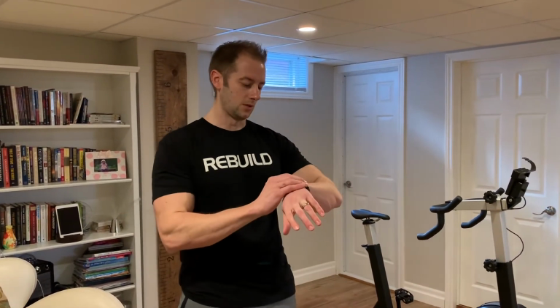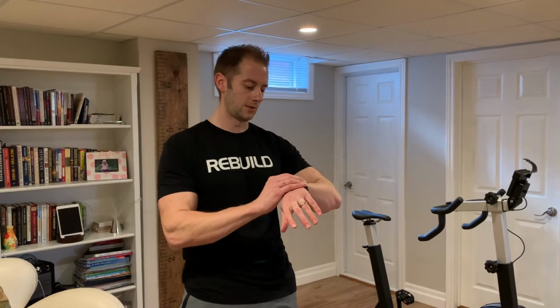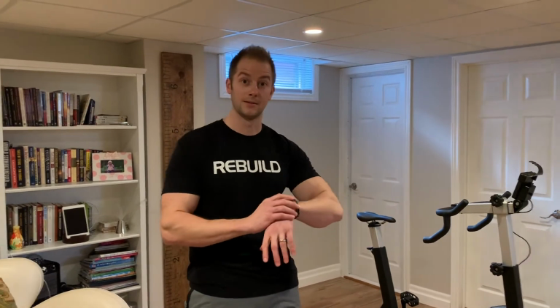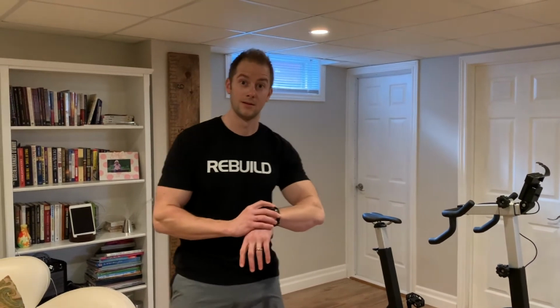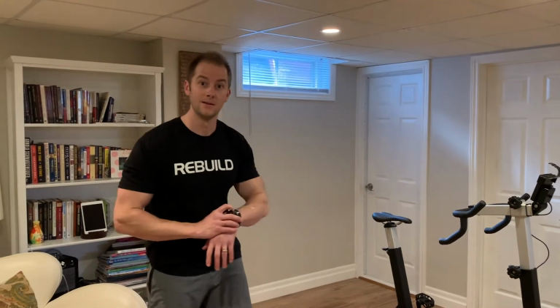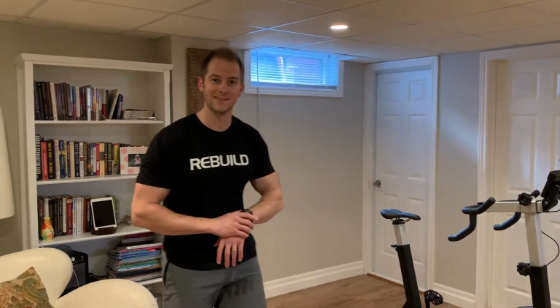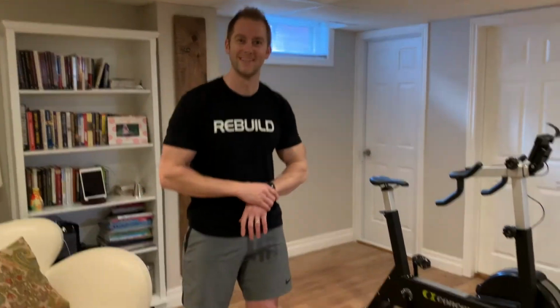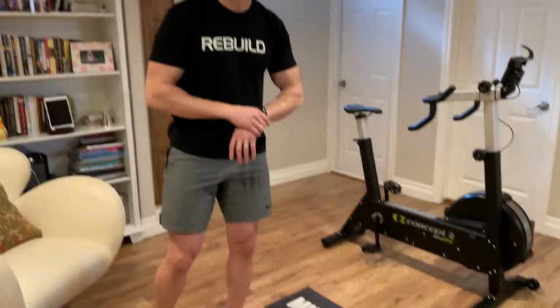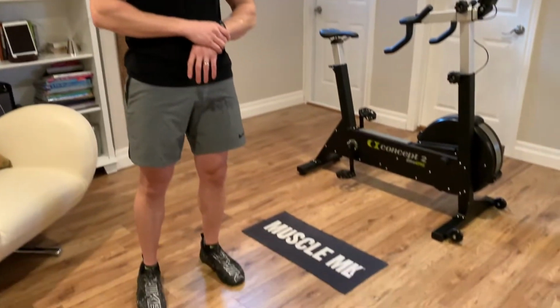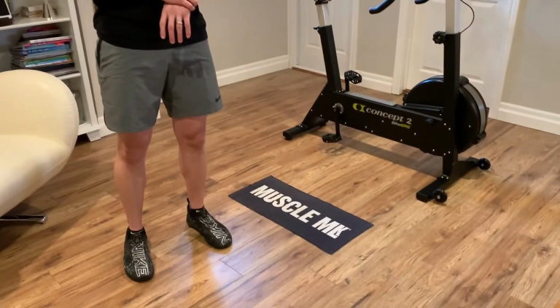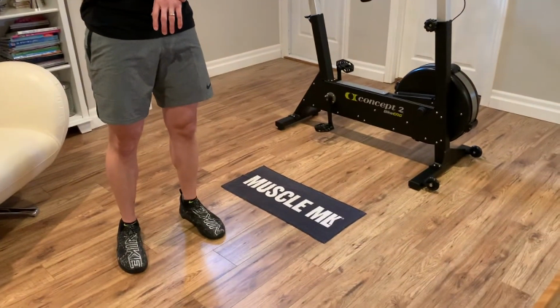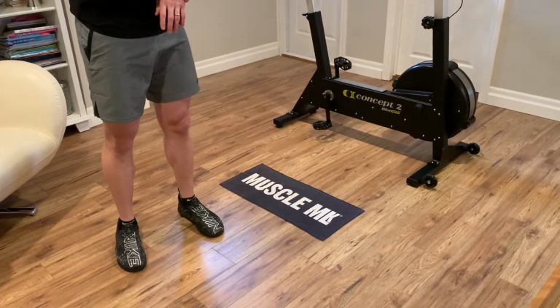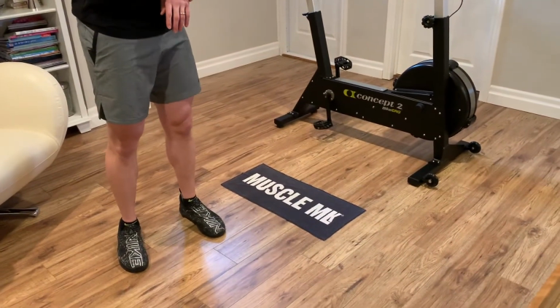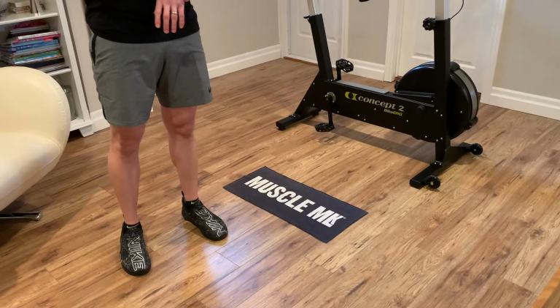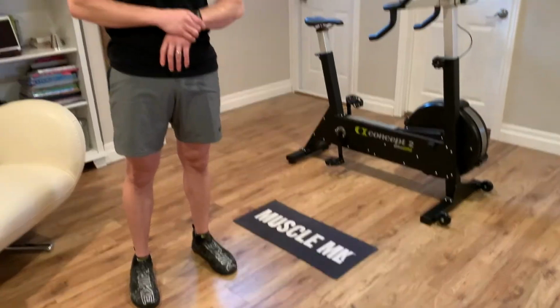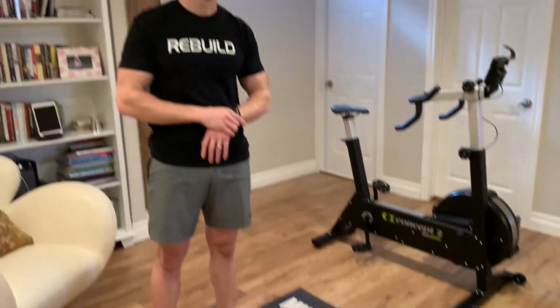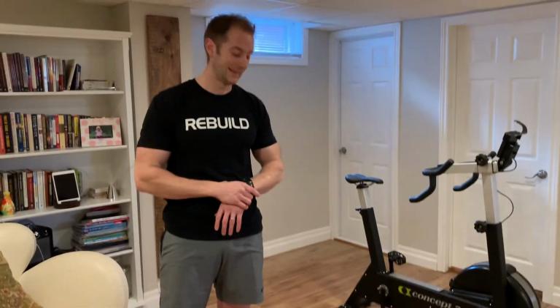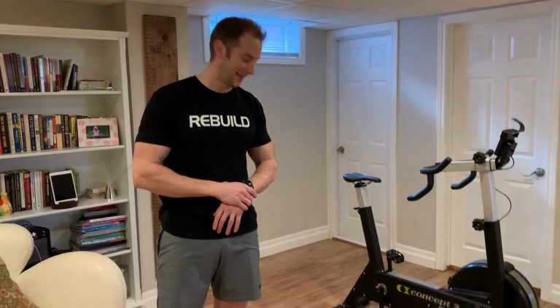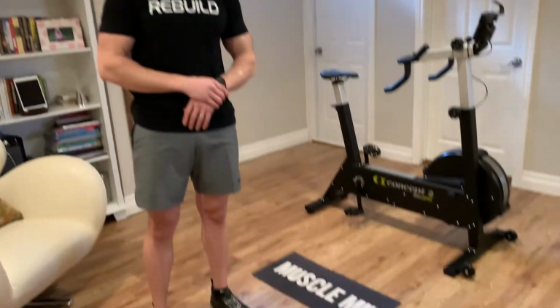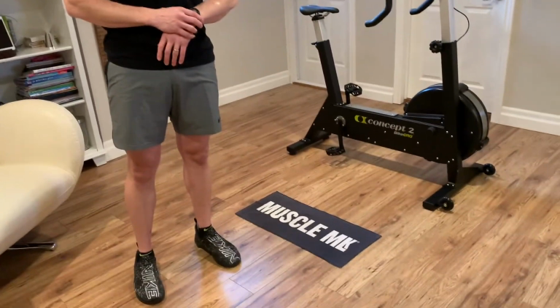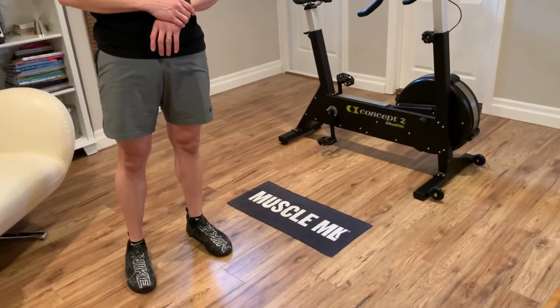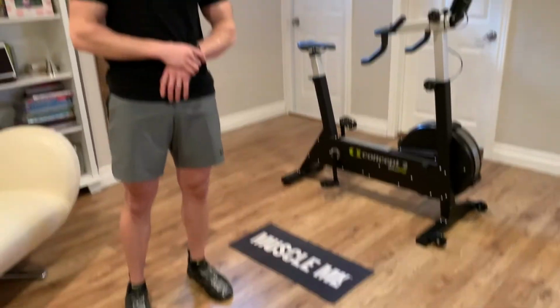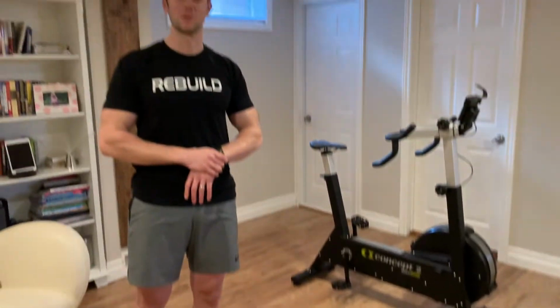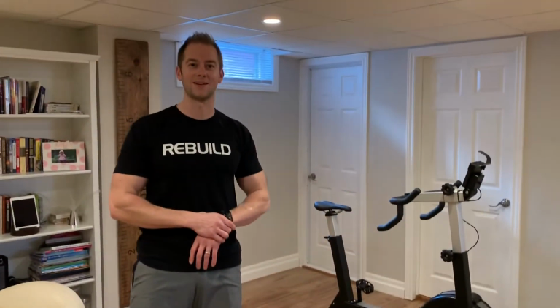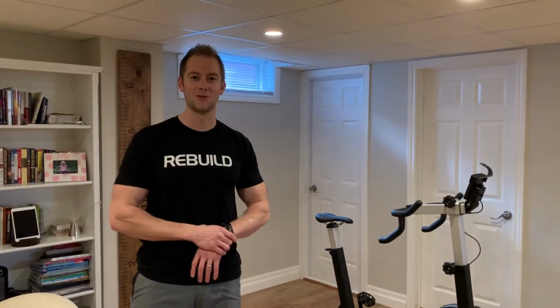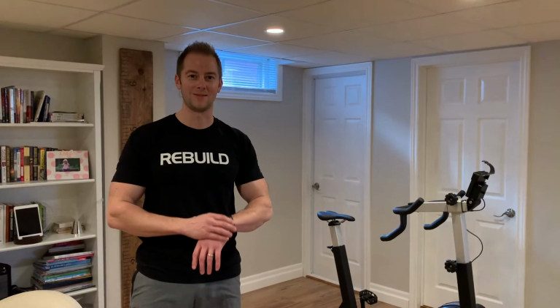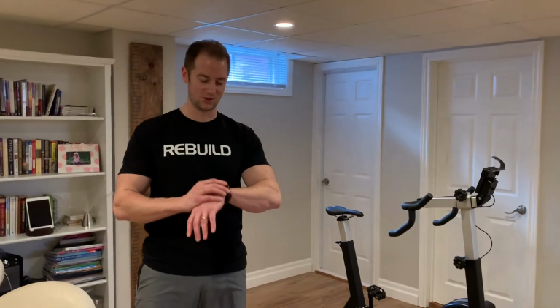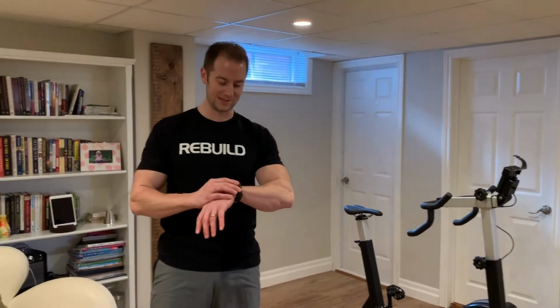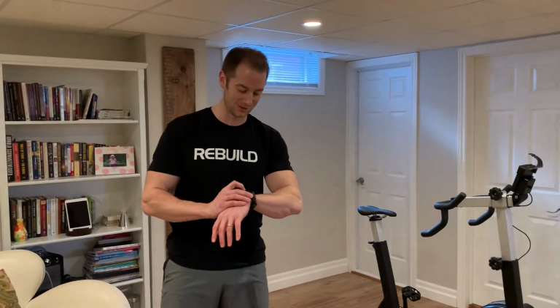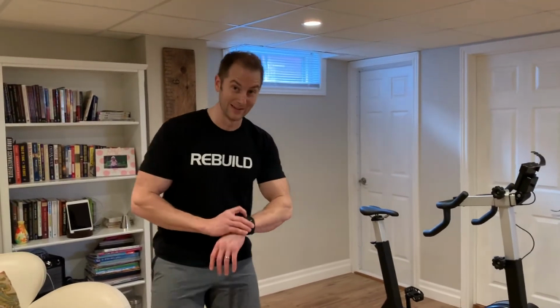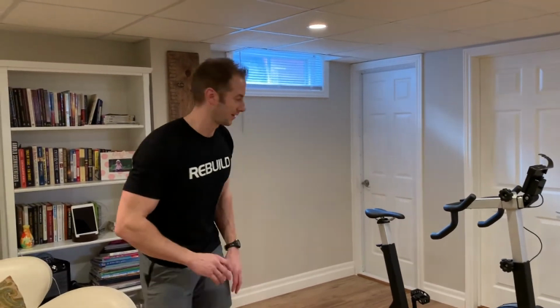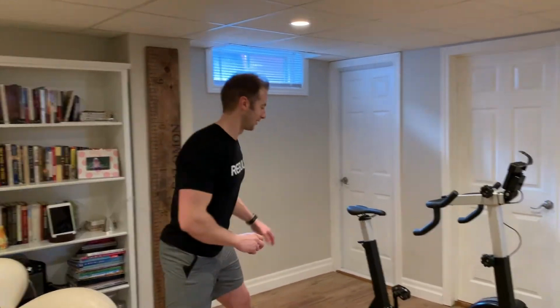So I have a question — is that your tiny little mat on the floor? That is my gym towel. My wife was upset that I wrecked her yoga mat with my shoes last time, so I've been demoted.